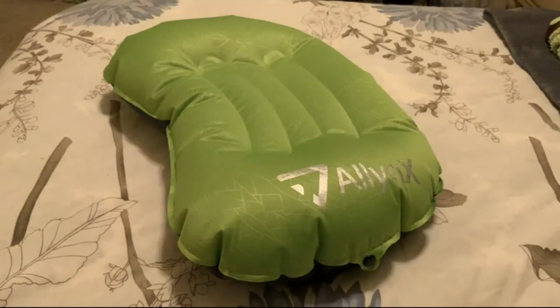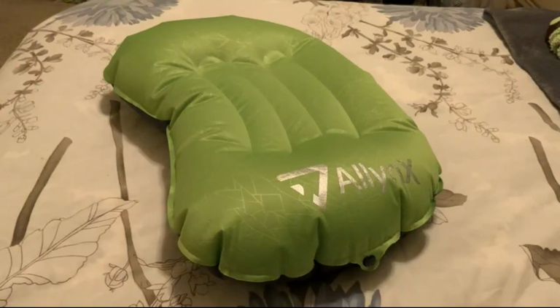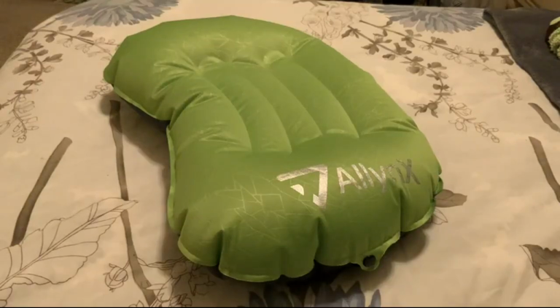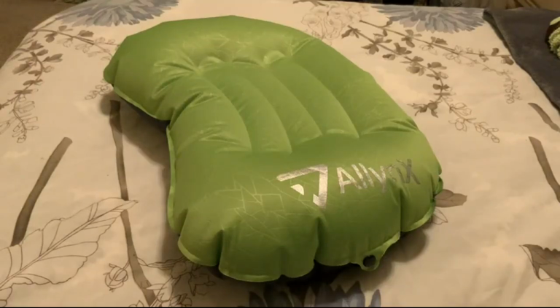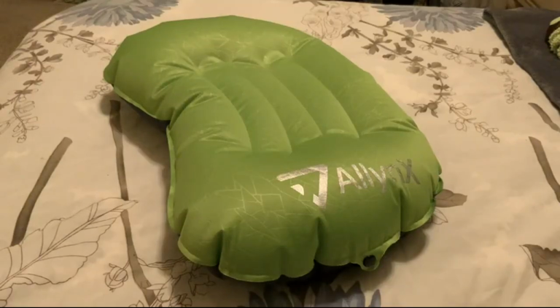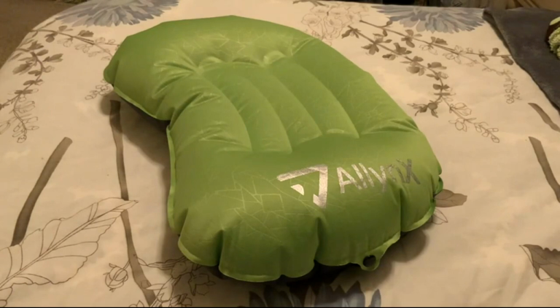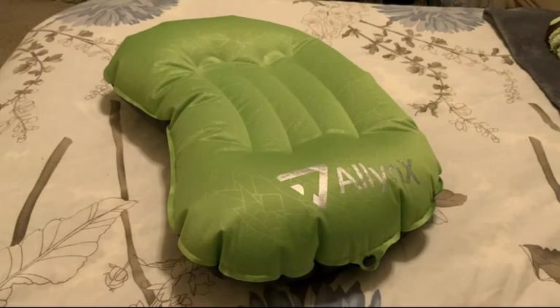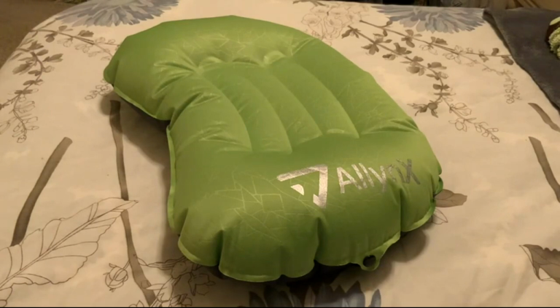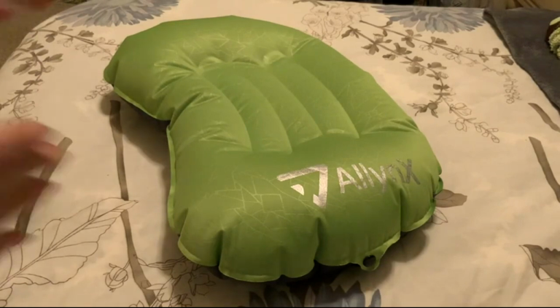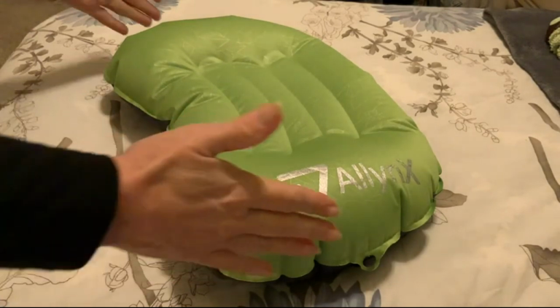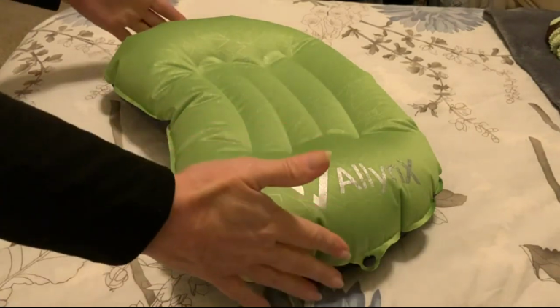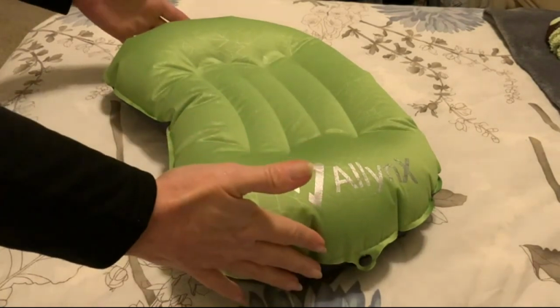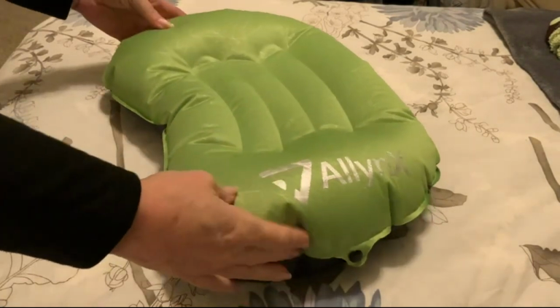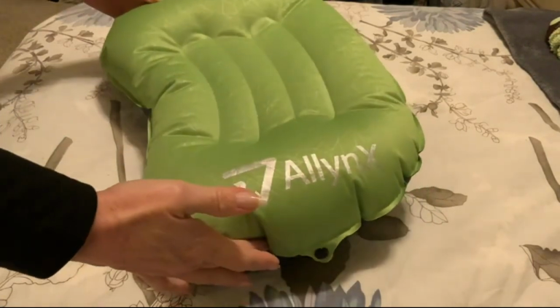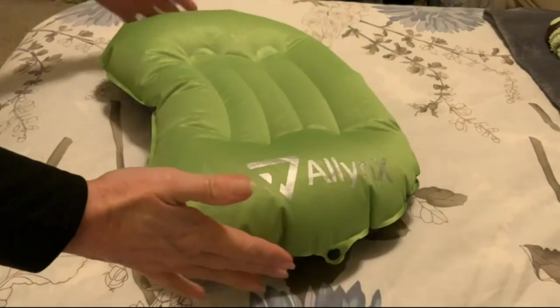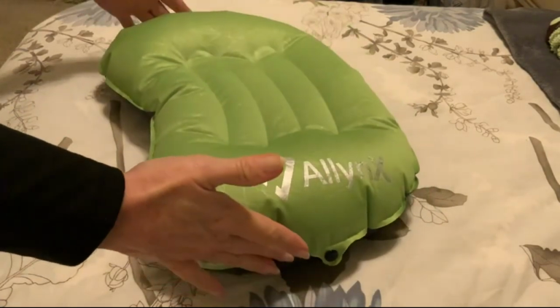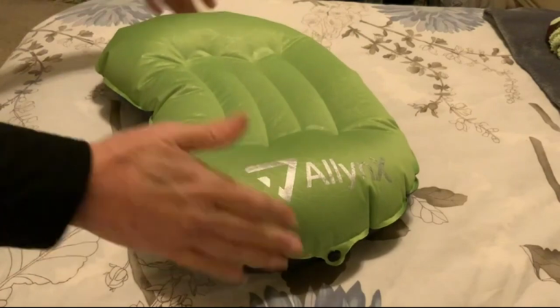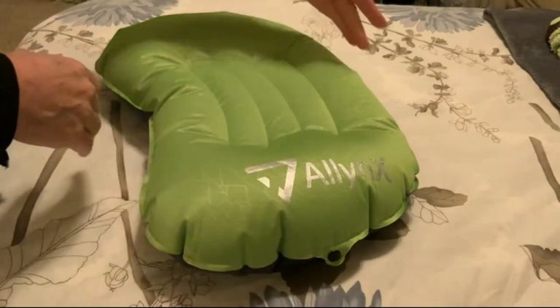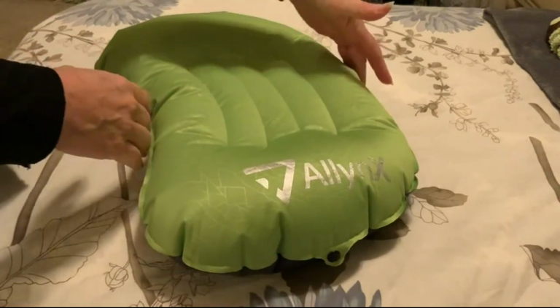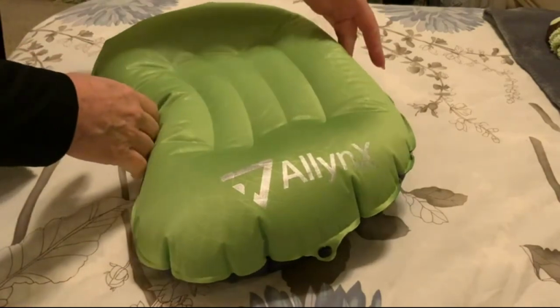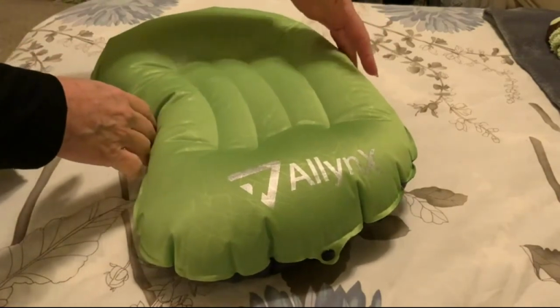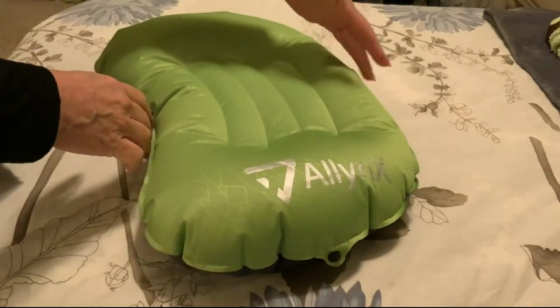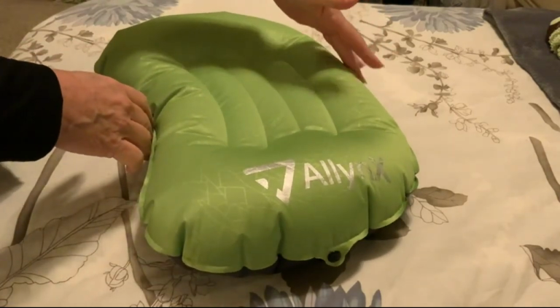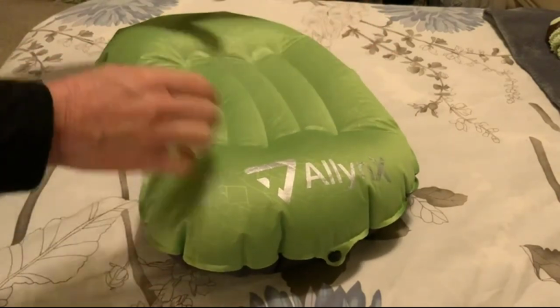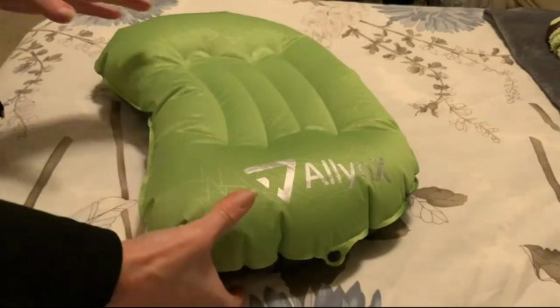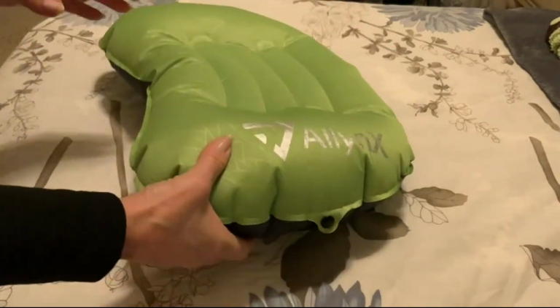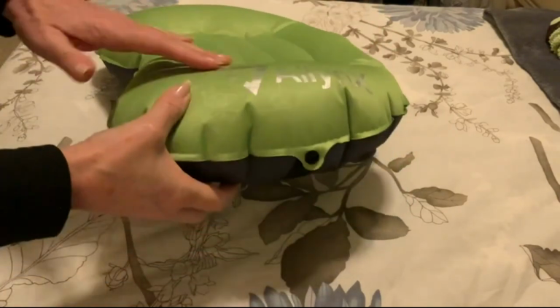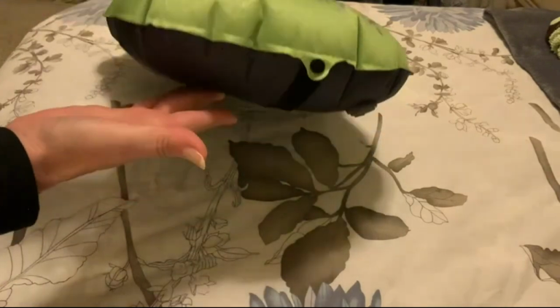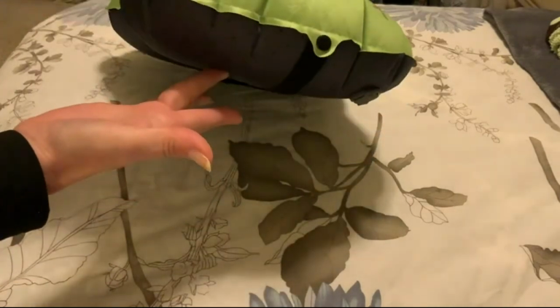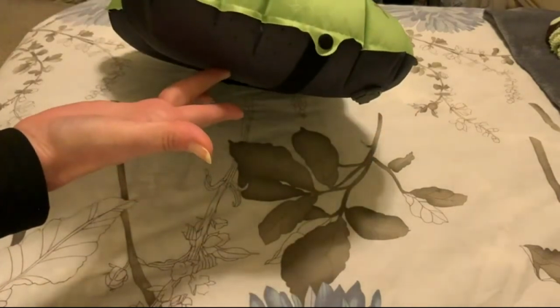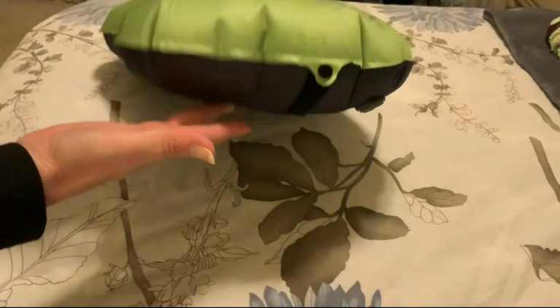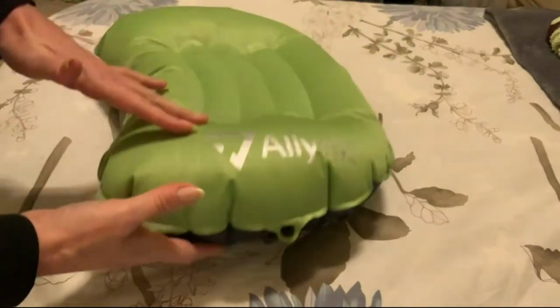This is the Alanex inflatable hiker pillow. I would have to say this is about 18 inches wide by maybe a foot, and it's got a loft of about 4 inches.